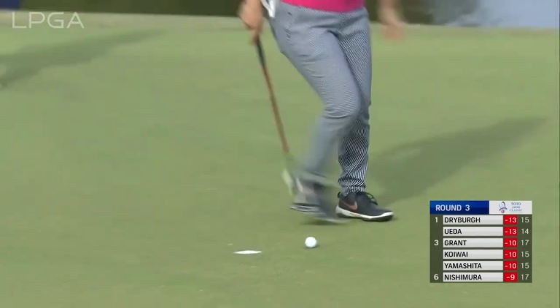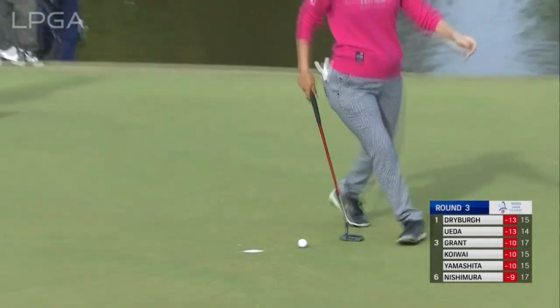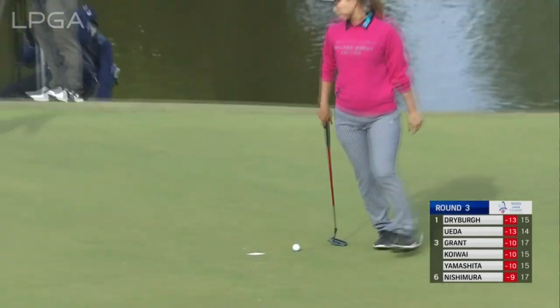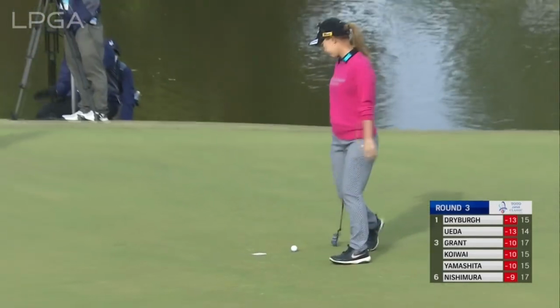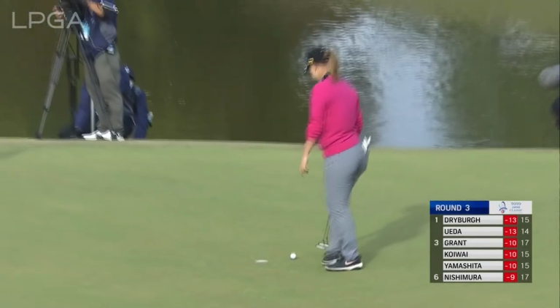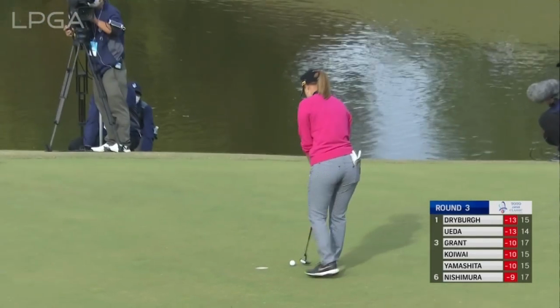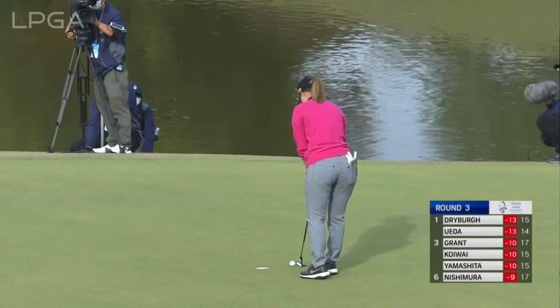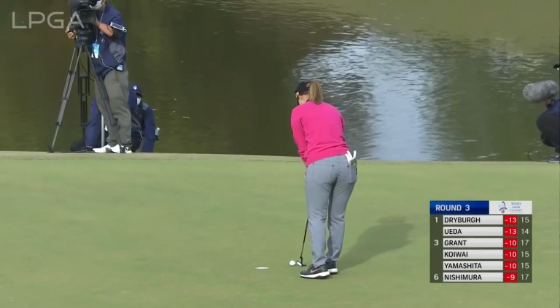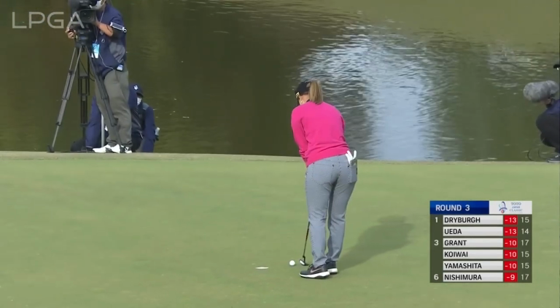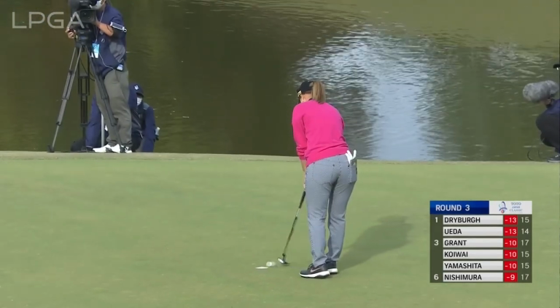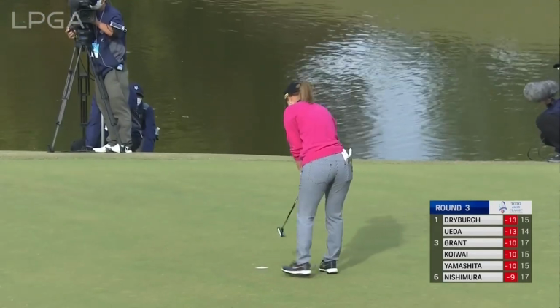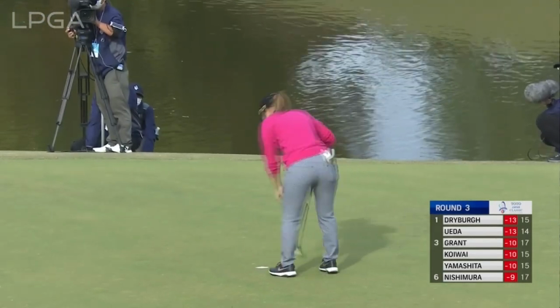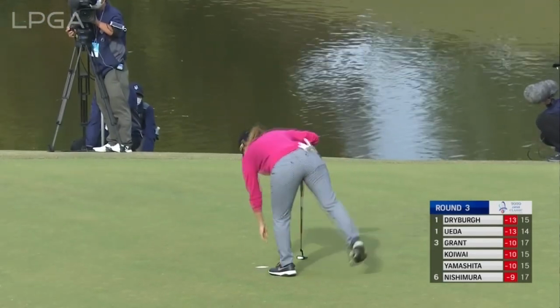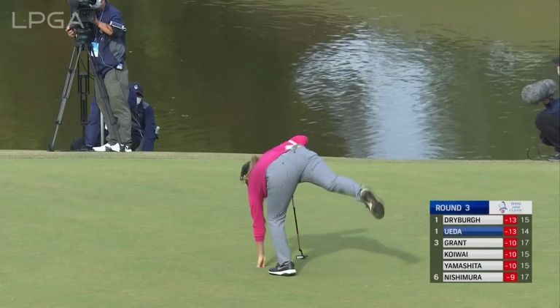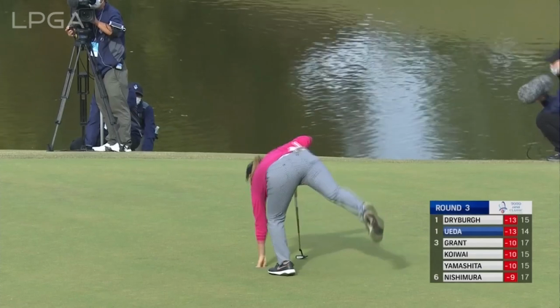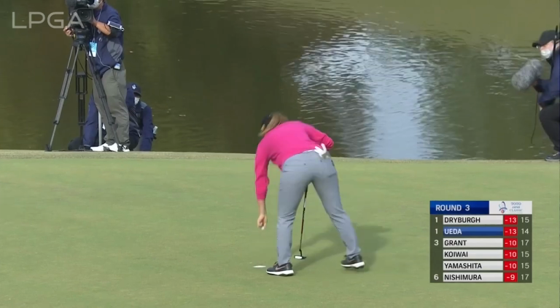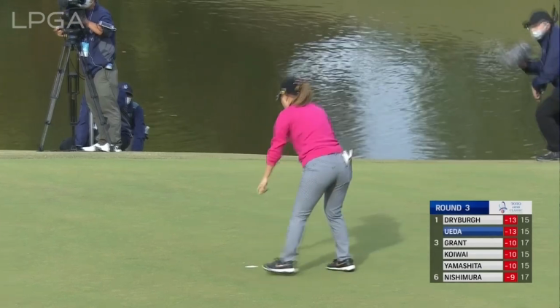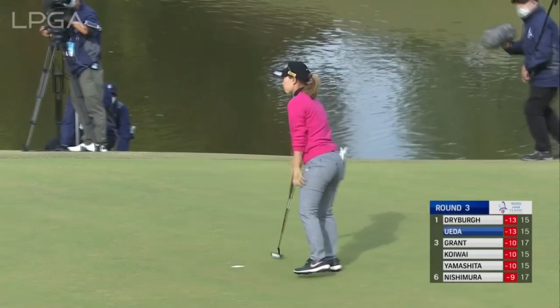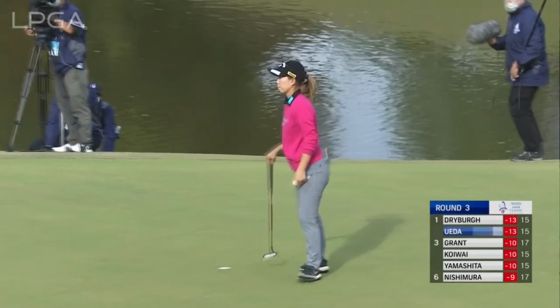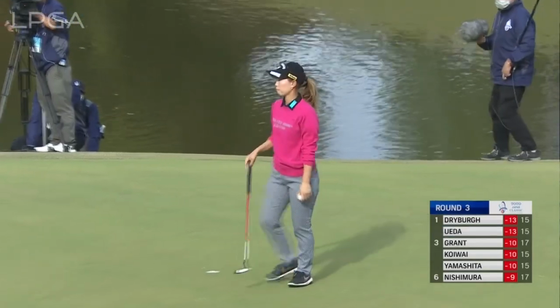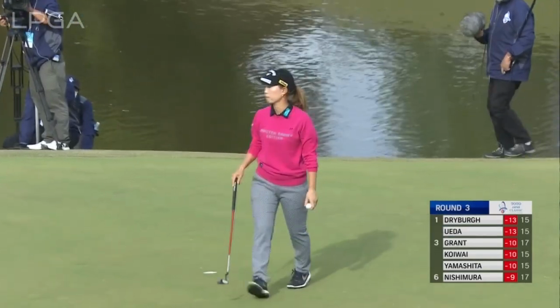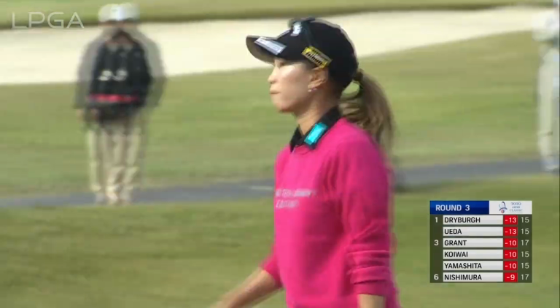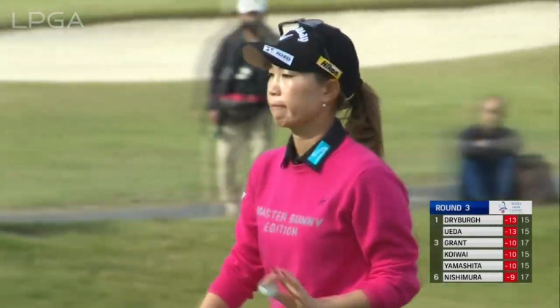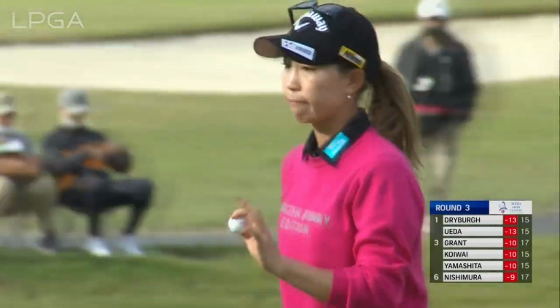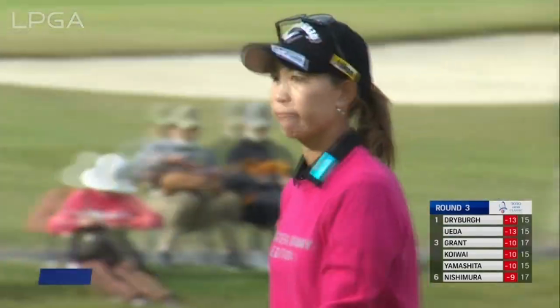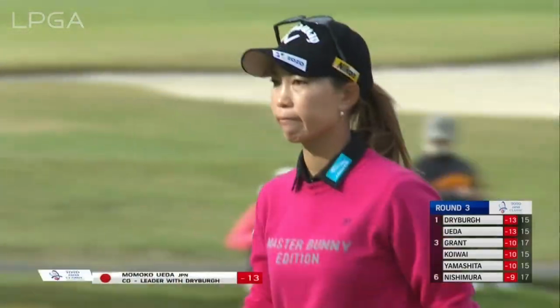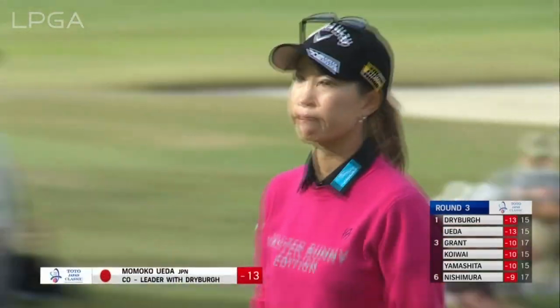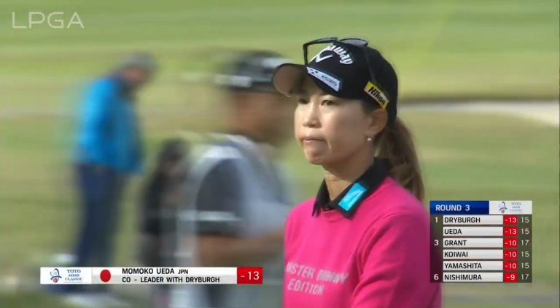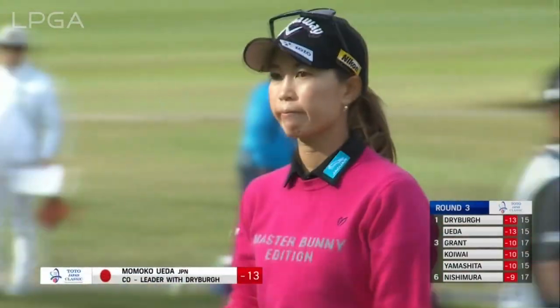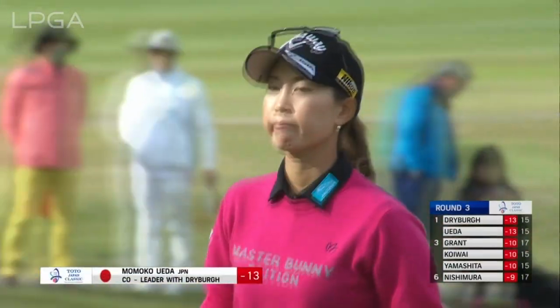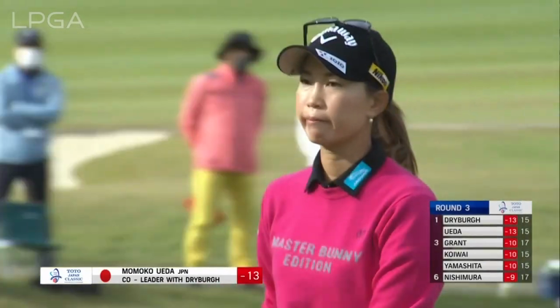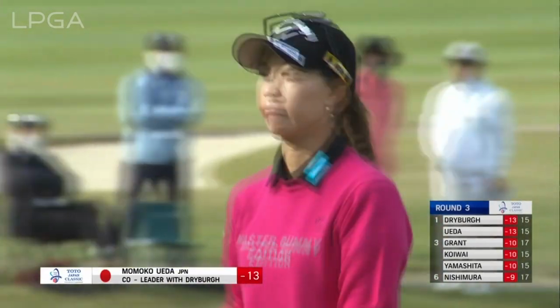That bounced straight off the putter, and typically when that does happen it just loses a bit of speed — this is on the low side, but nothing wrong with the par. She looks thrilled.